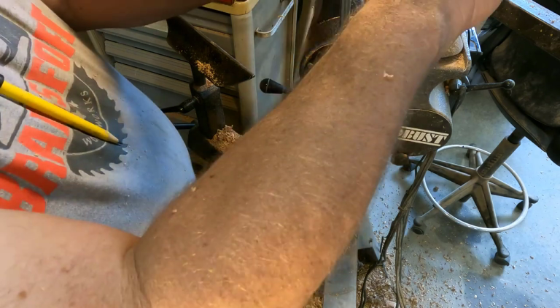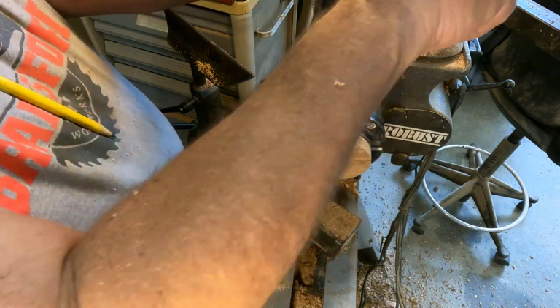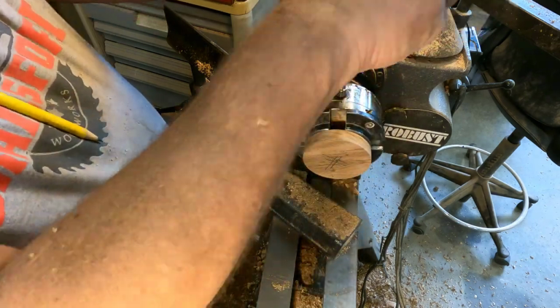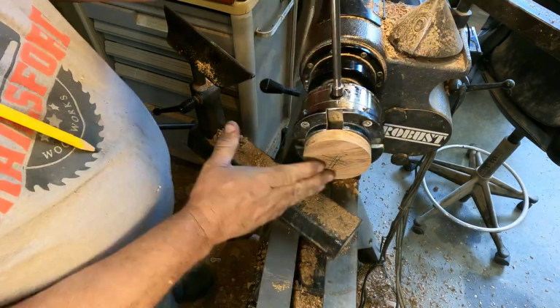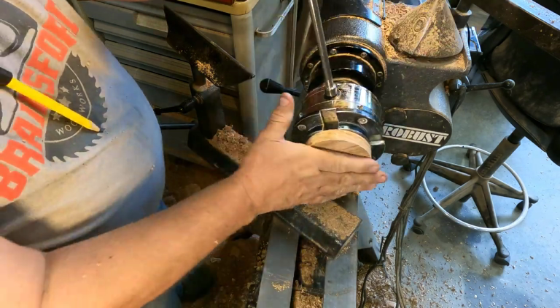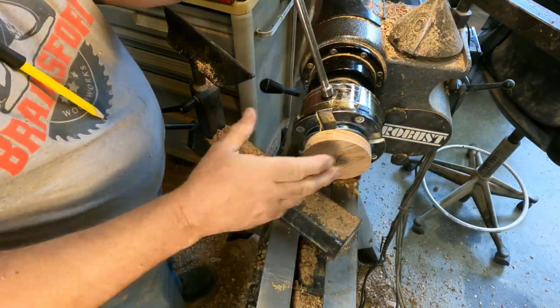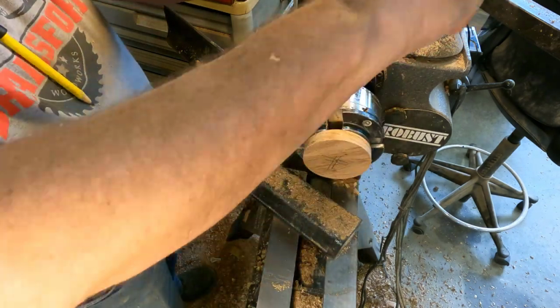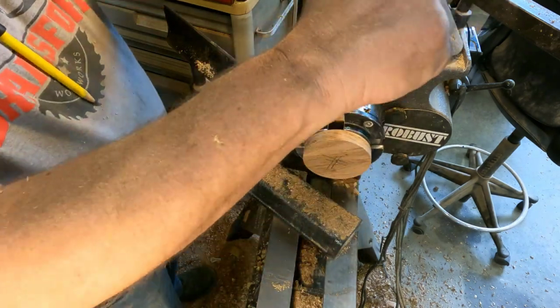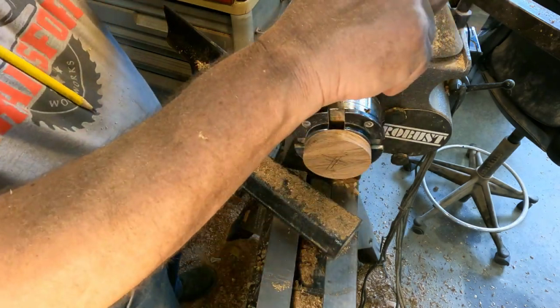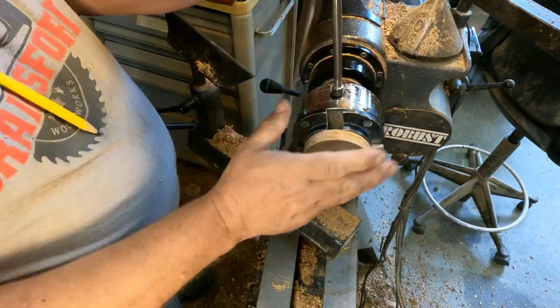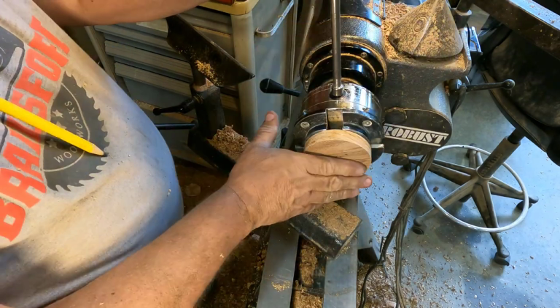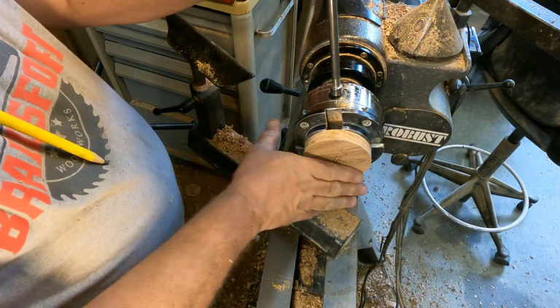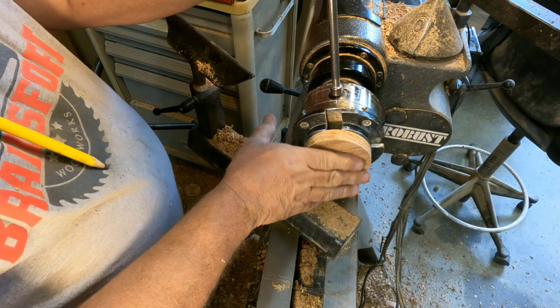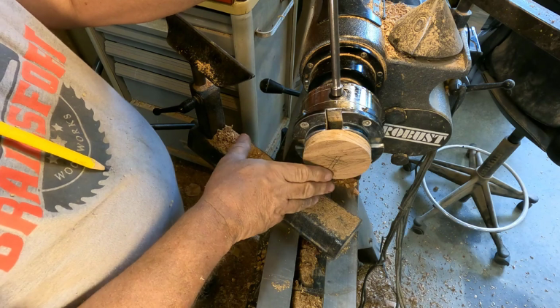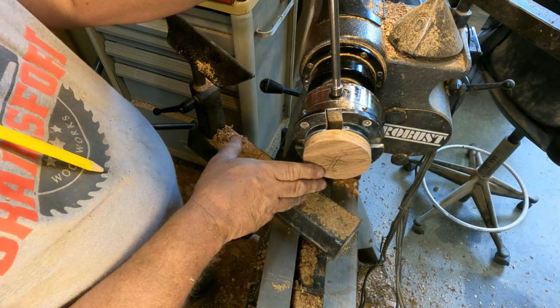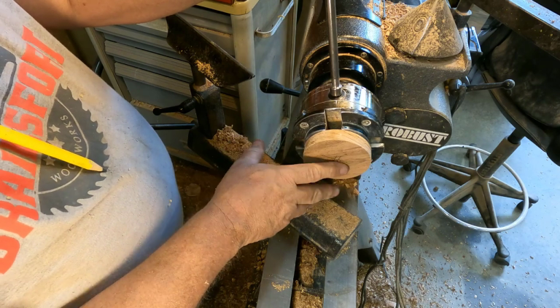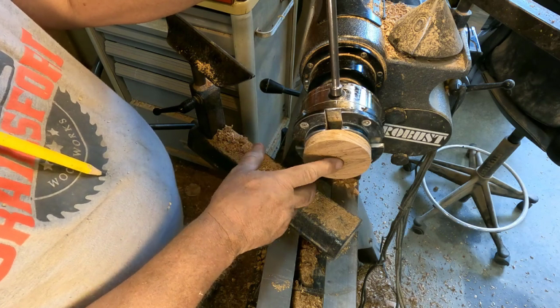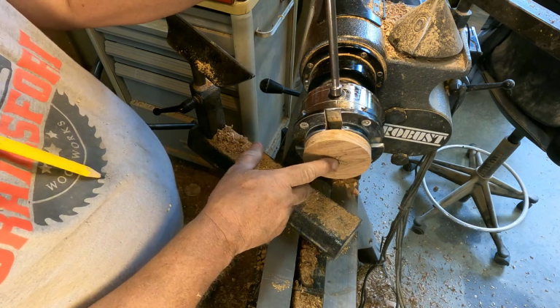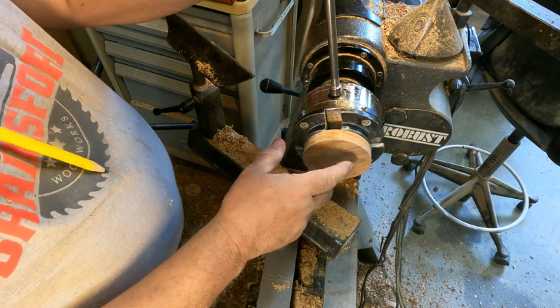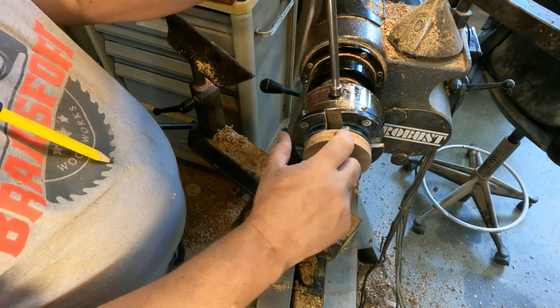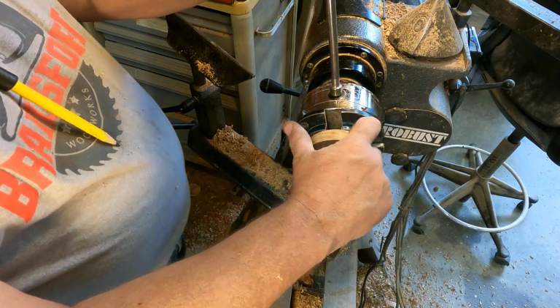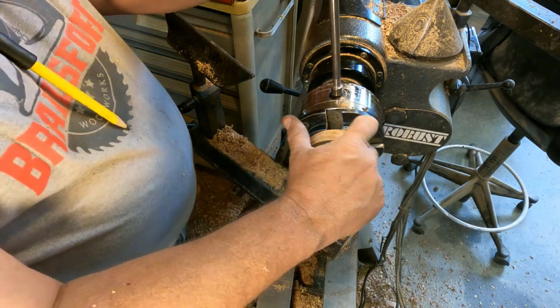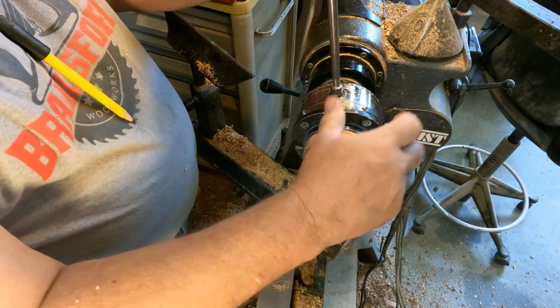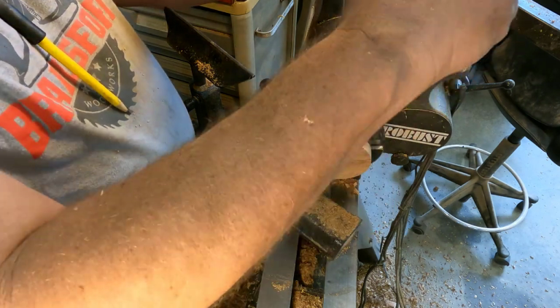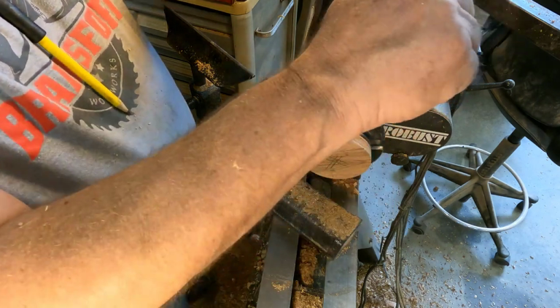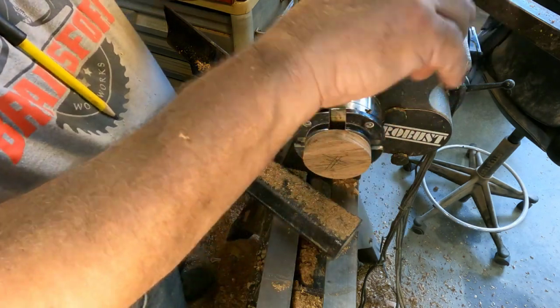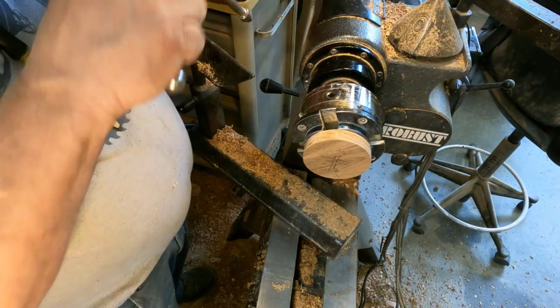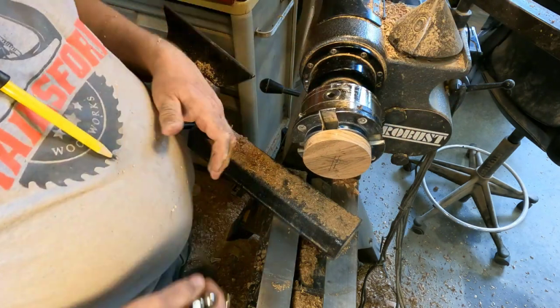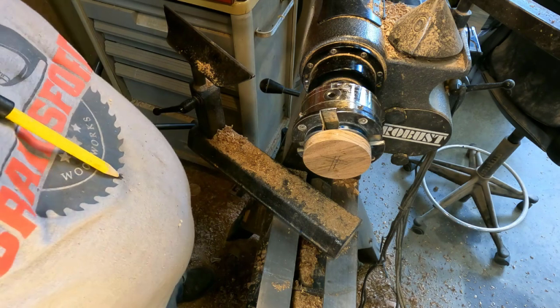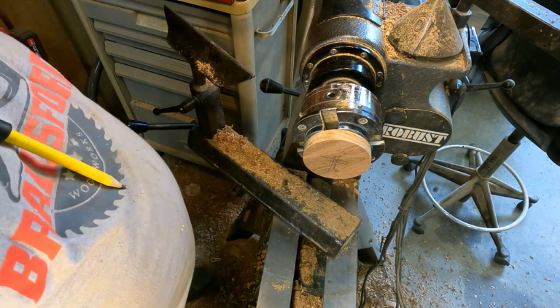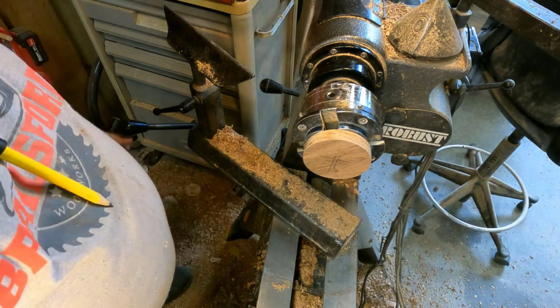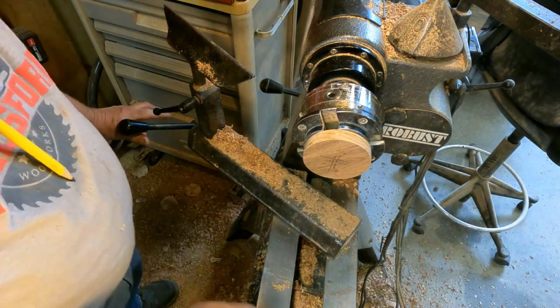So I'm going to flatten out the top and then I'm going to put a groove on the side. I'll probably use the dreaded carbide again.